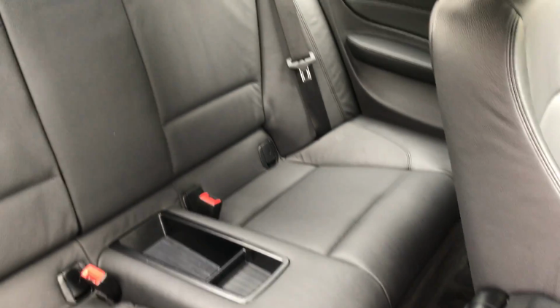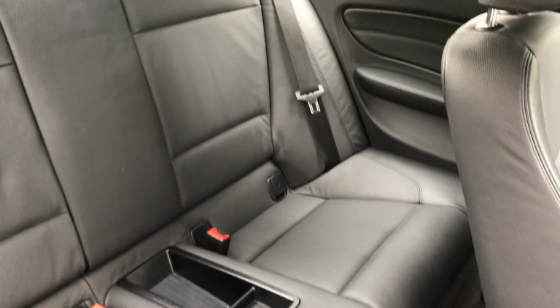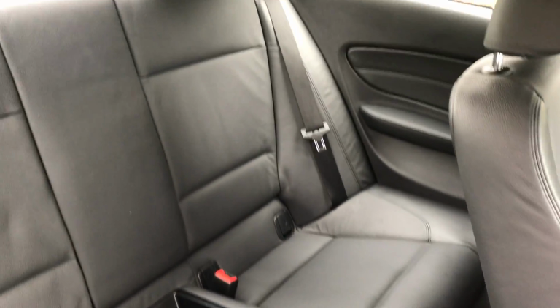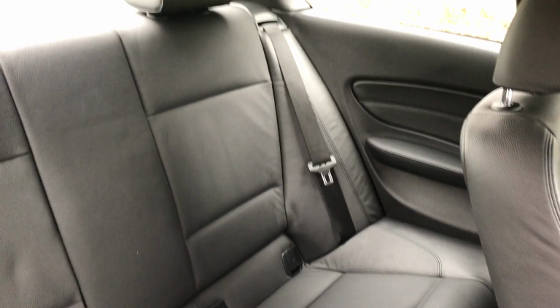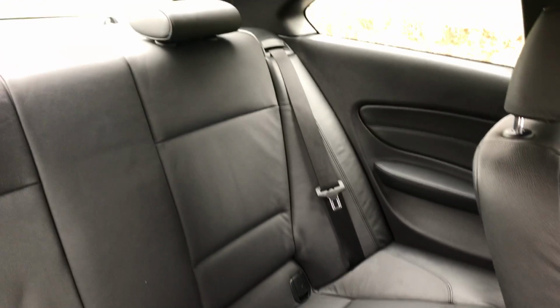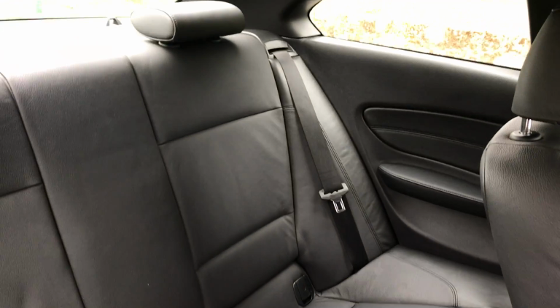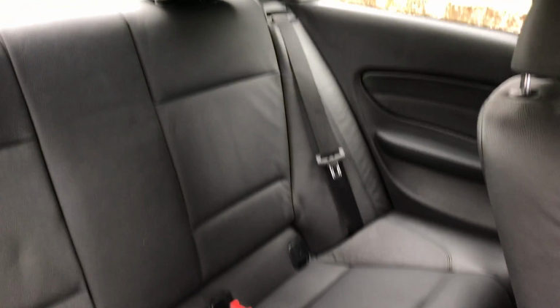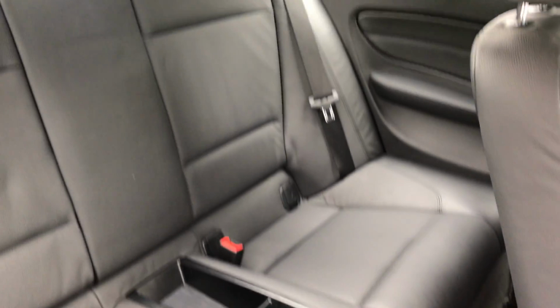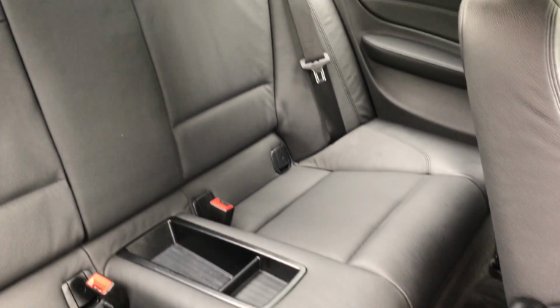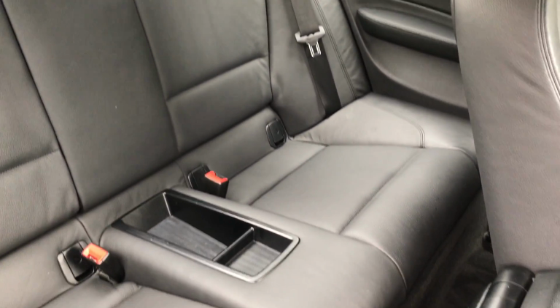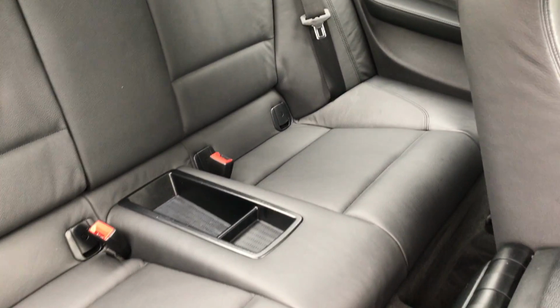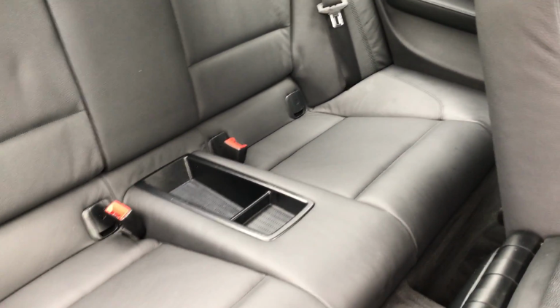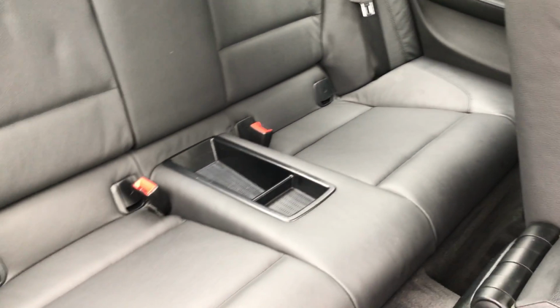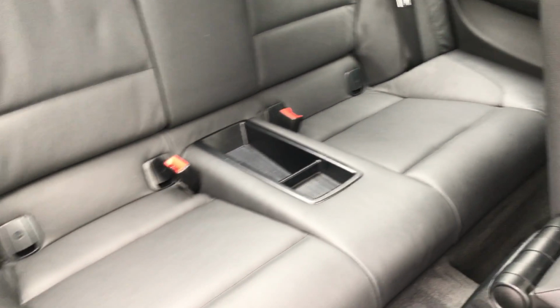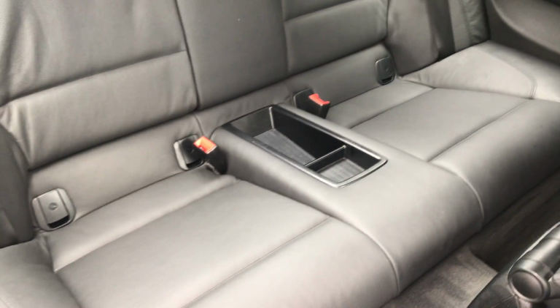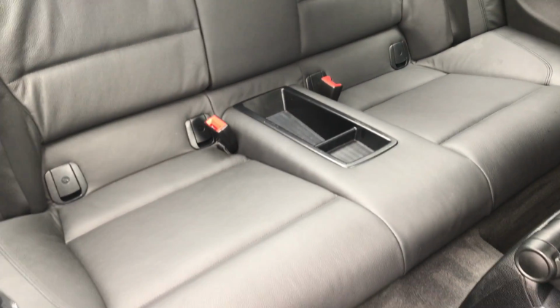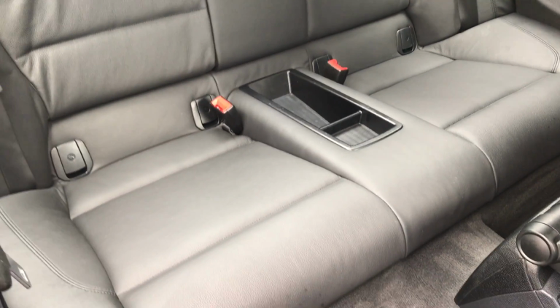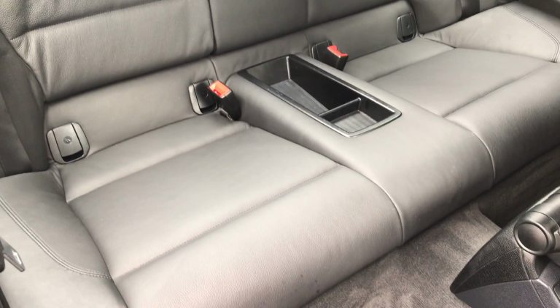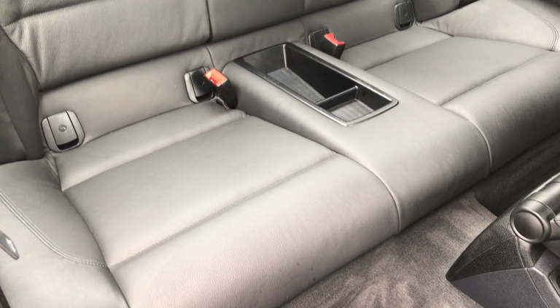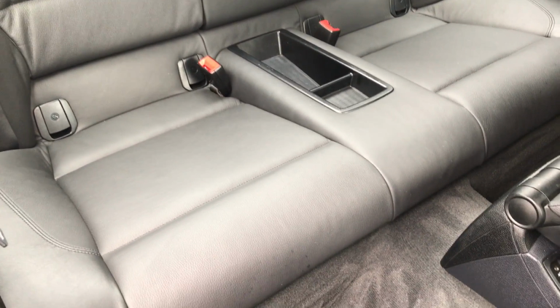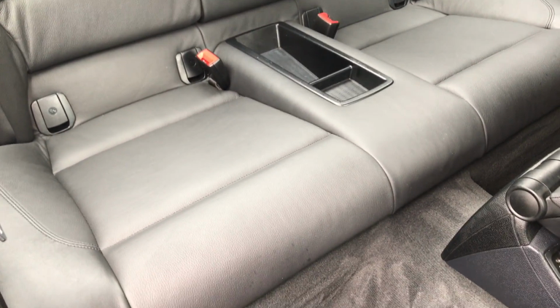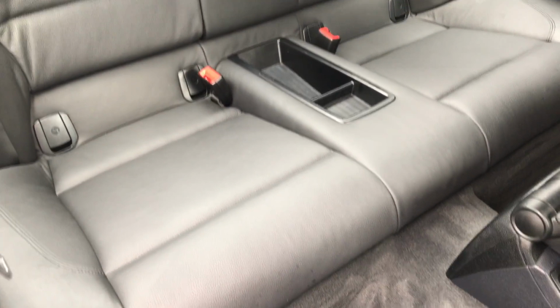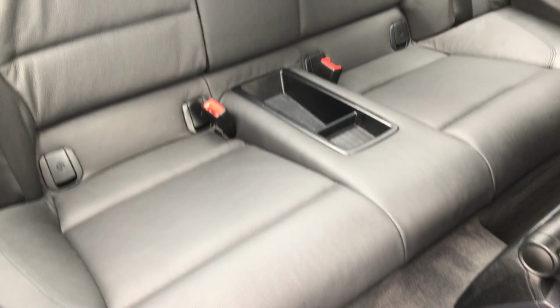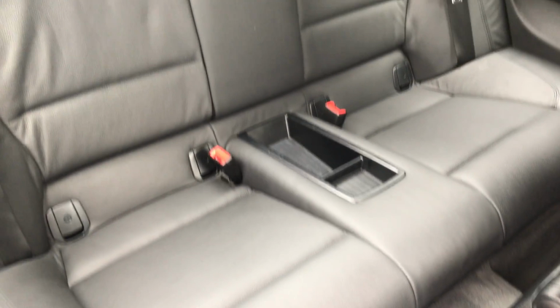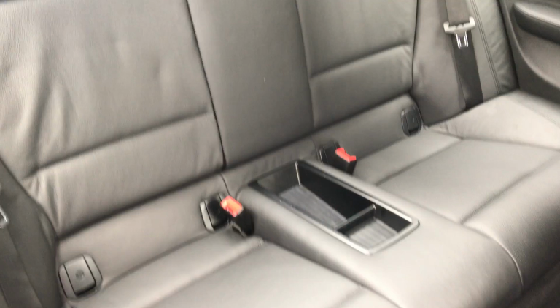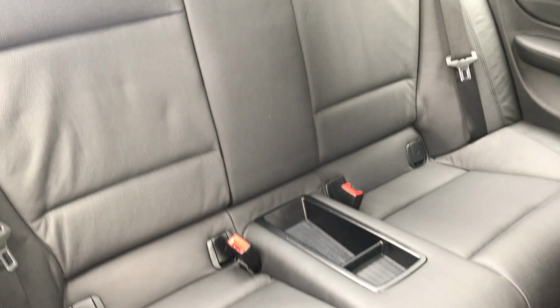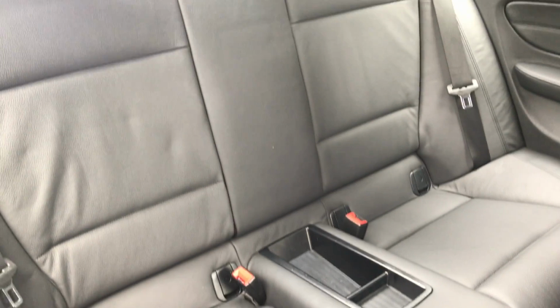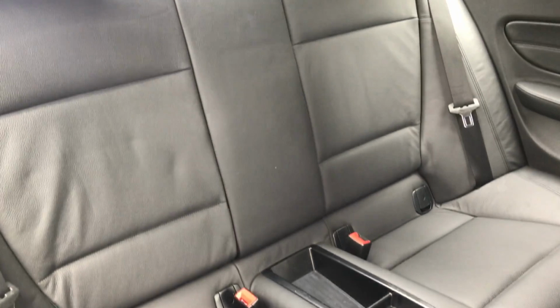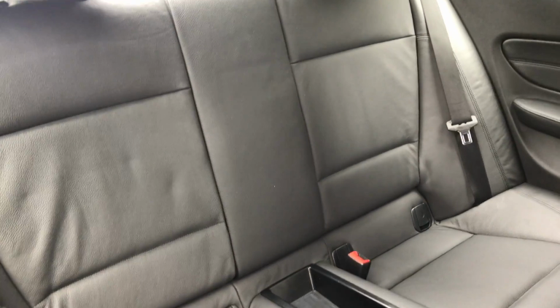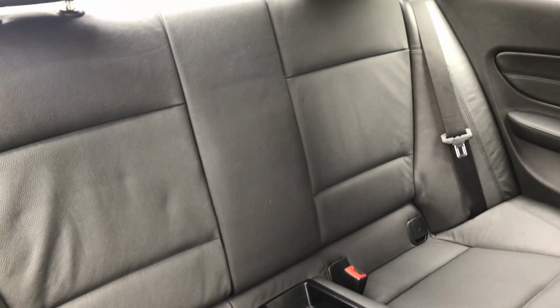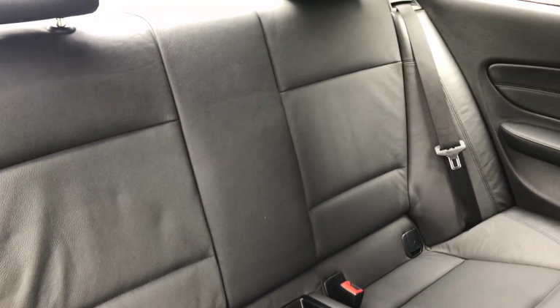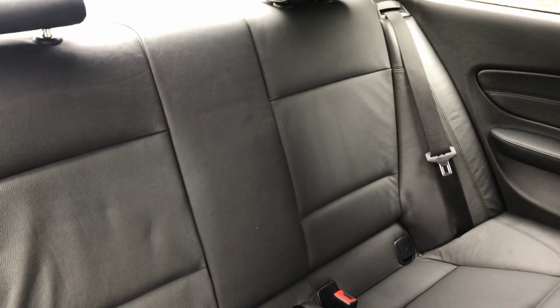And there you have the rear seats, again in excellent condition — no marks, no signs of any wear.